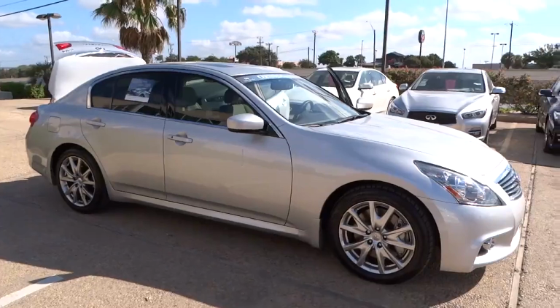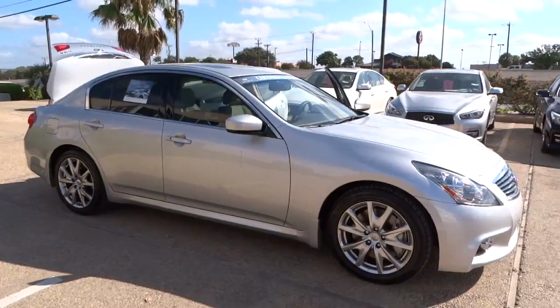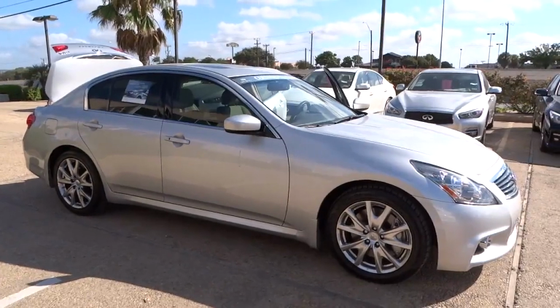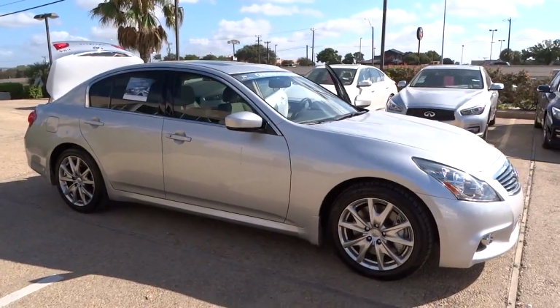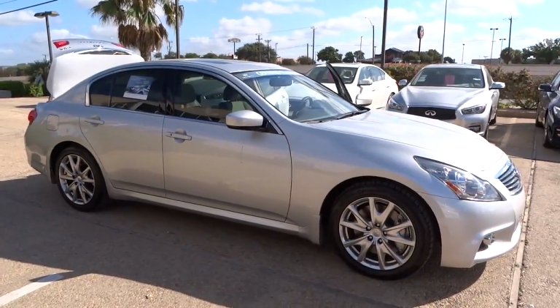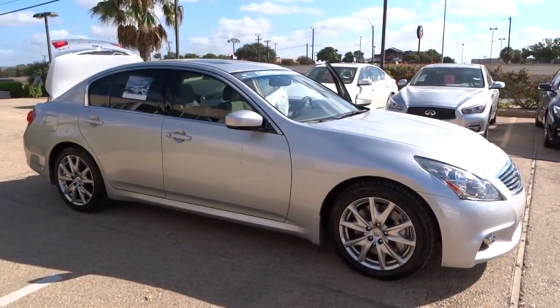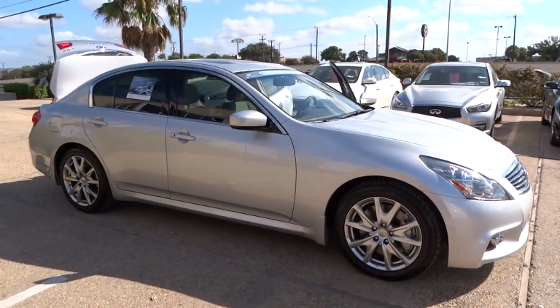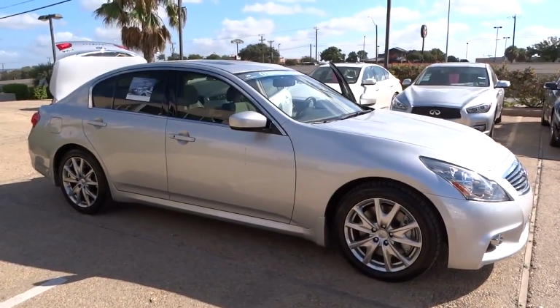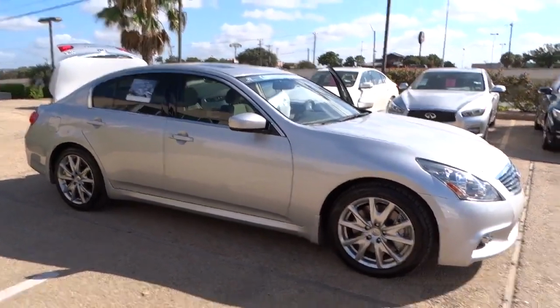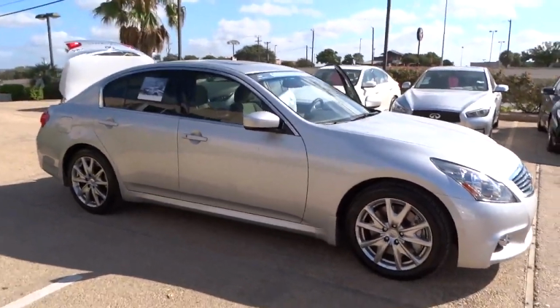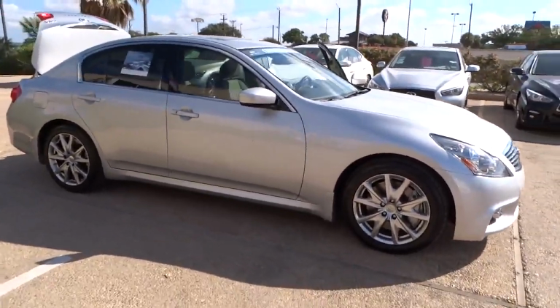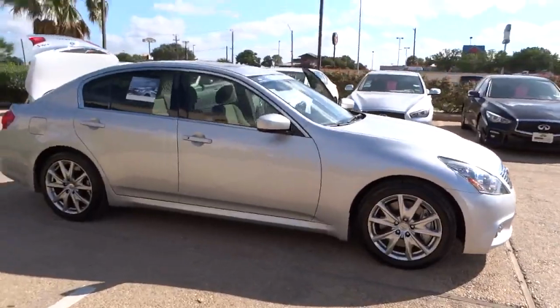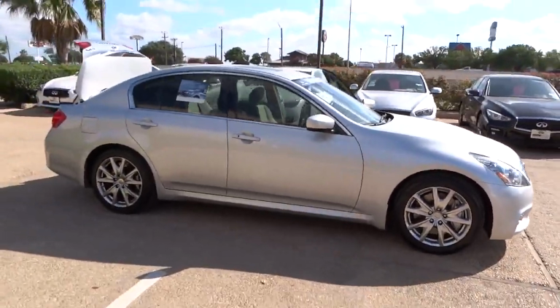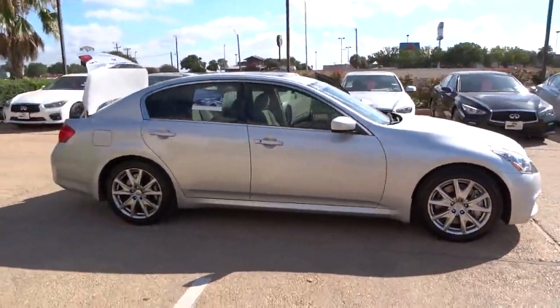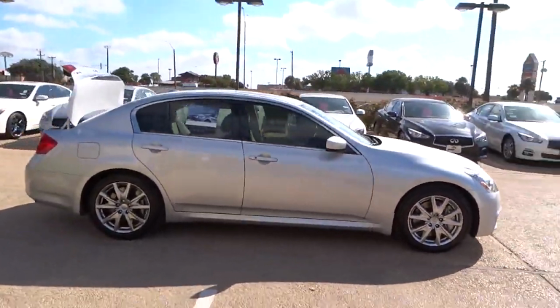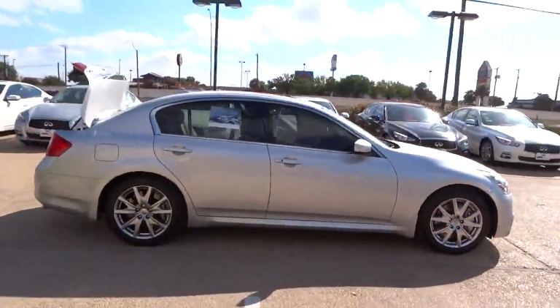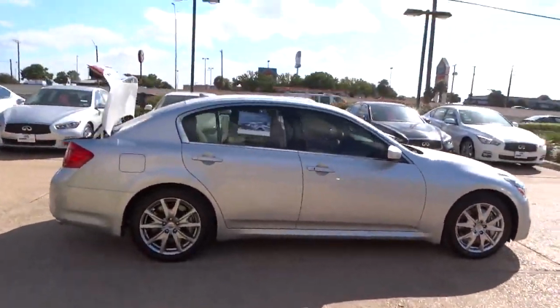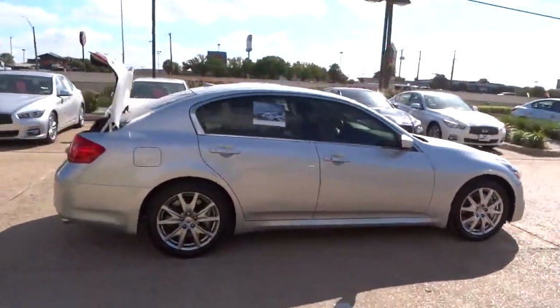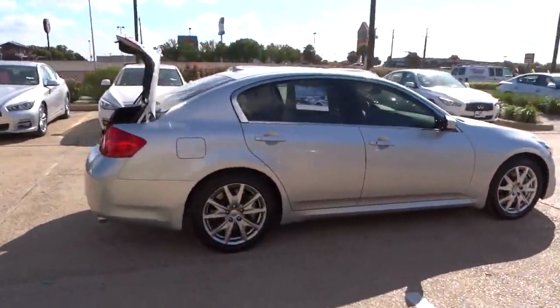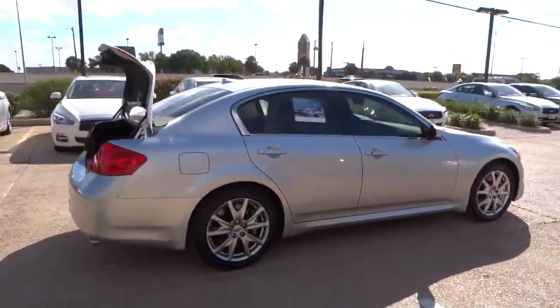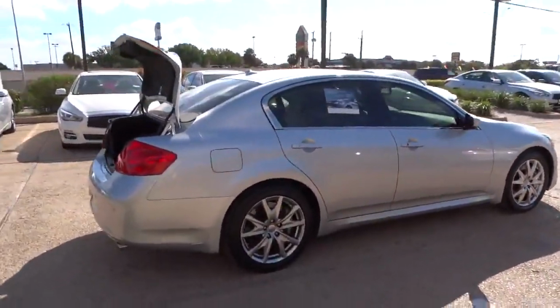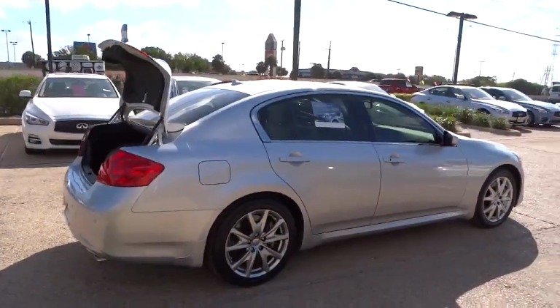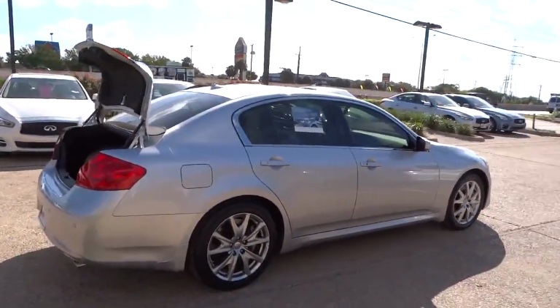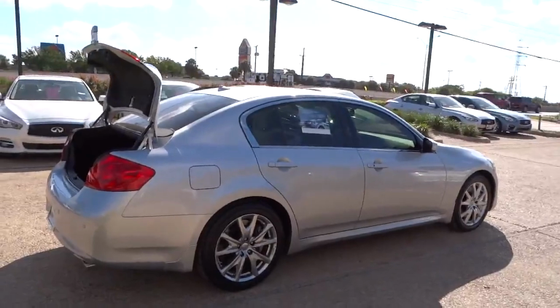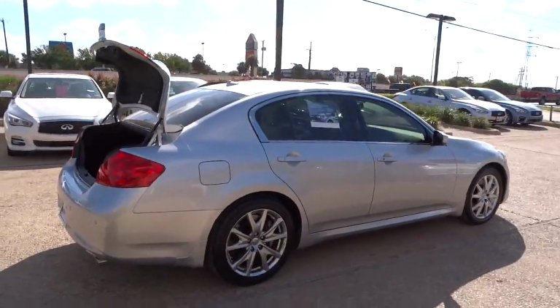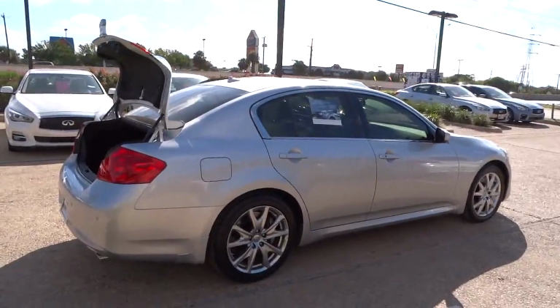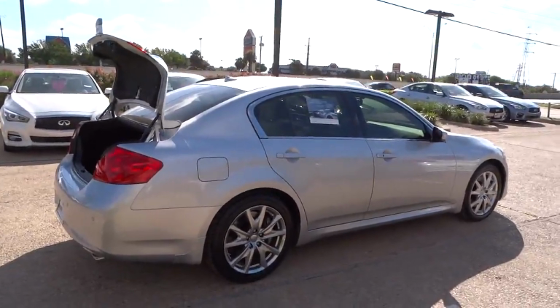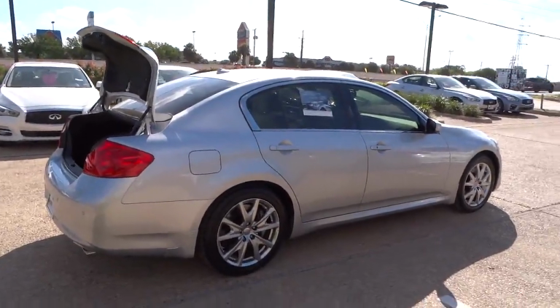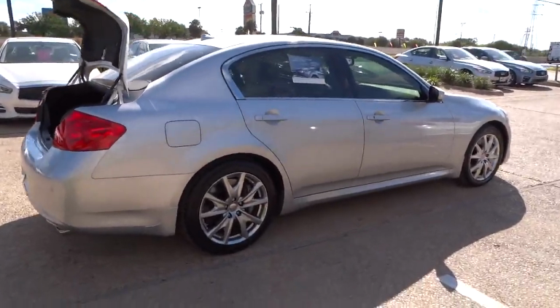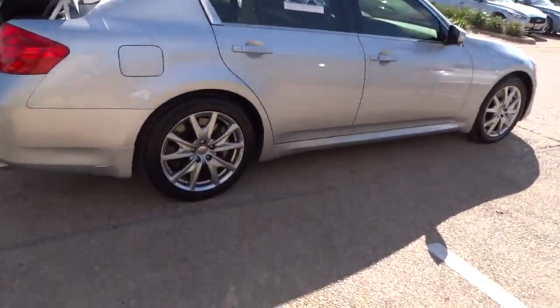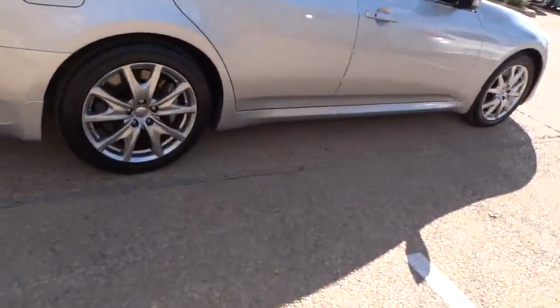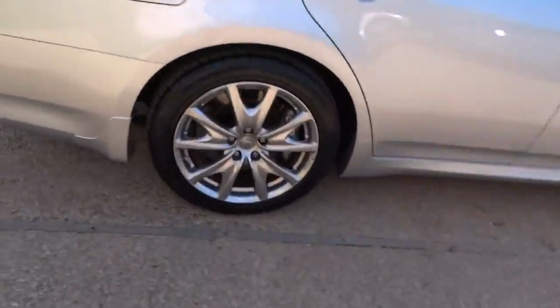2011 Infiniti G37. The G37, a deeper level of performance, a new level of exhilaration. The car is blistering quick, yet returns 21 miles per gallon overall, and is priced below $30,000.